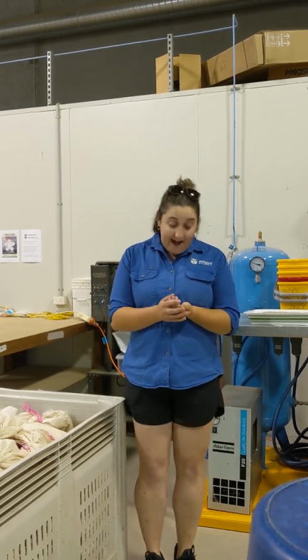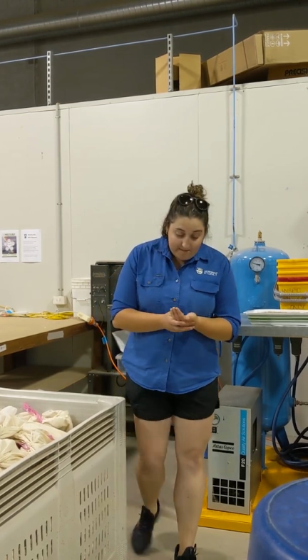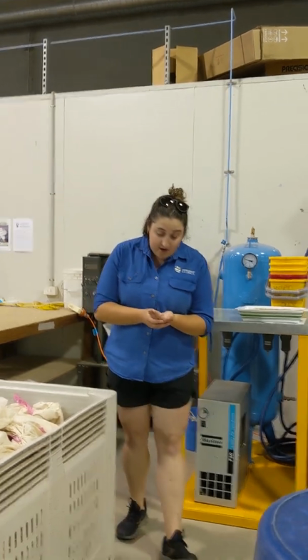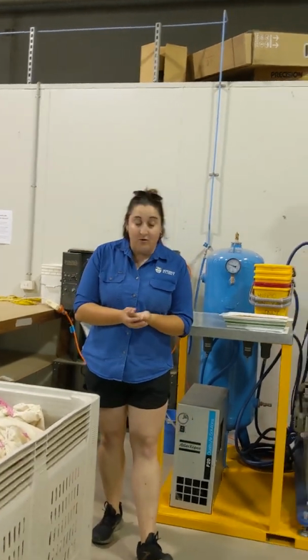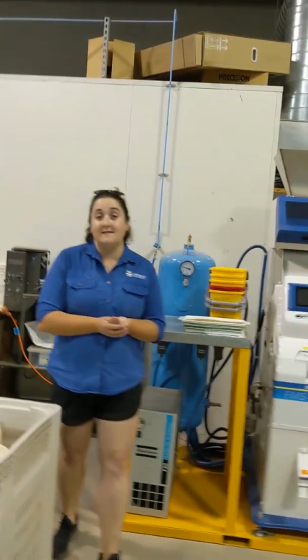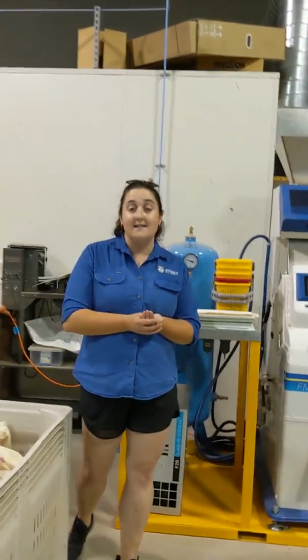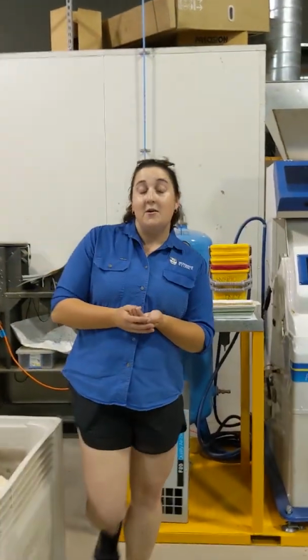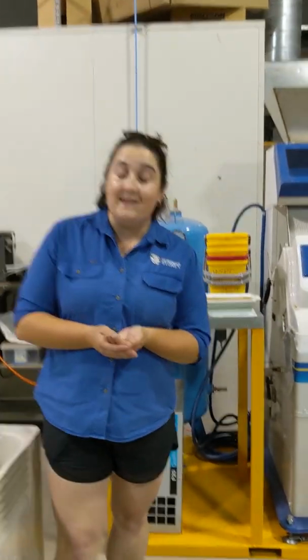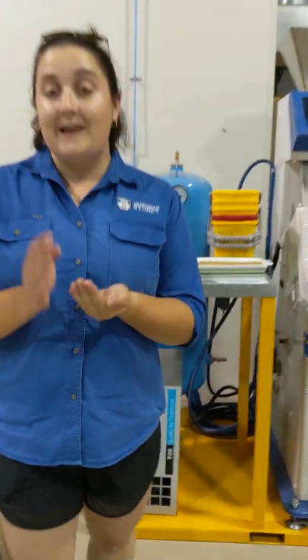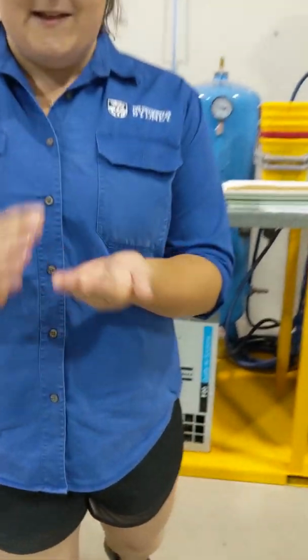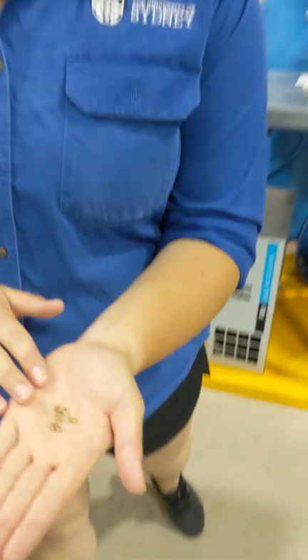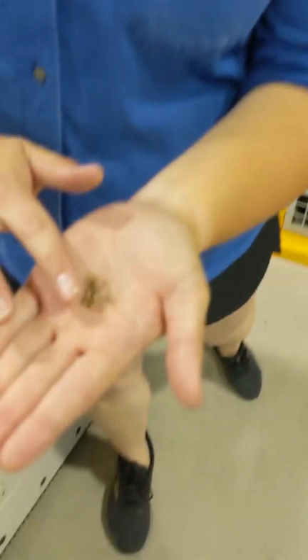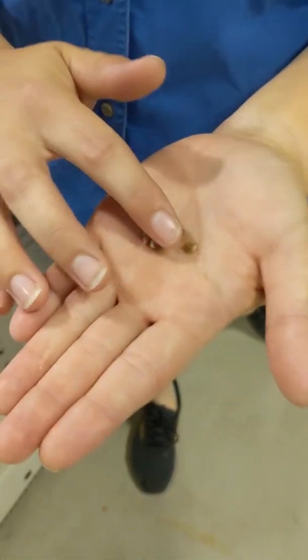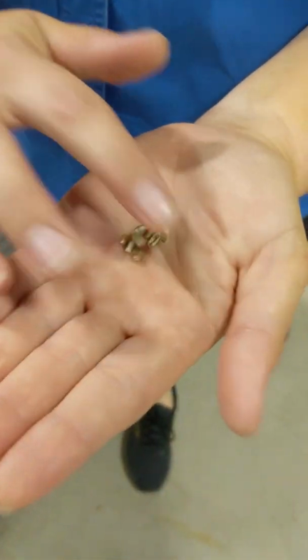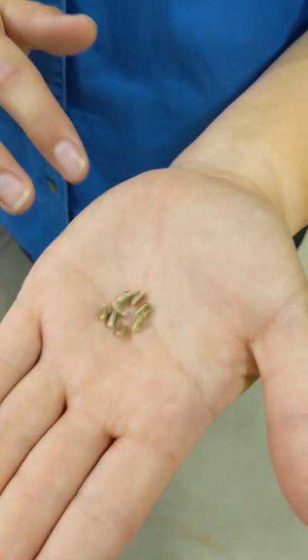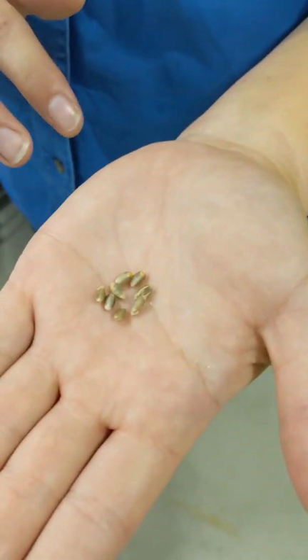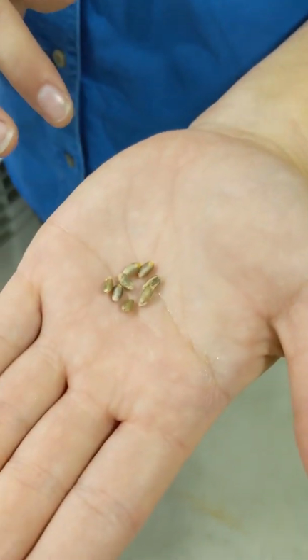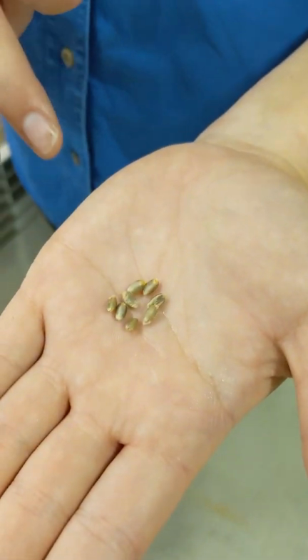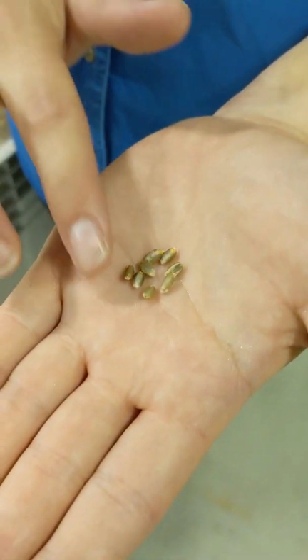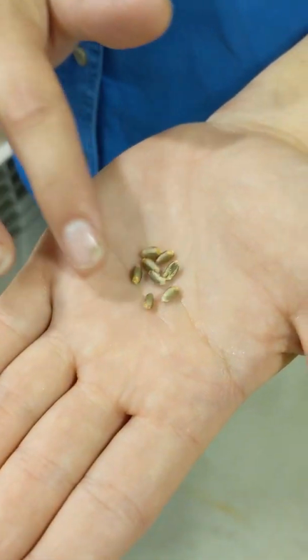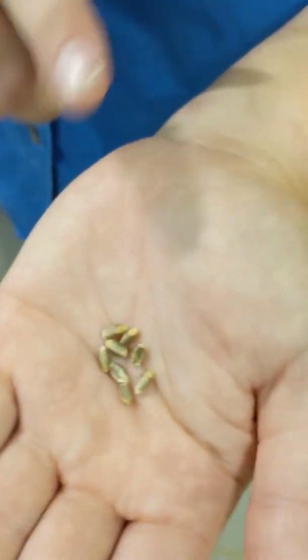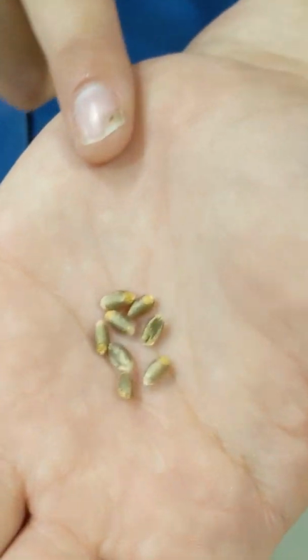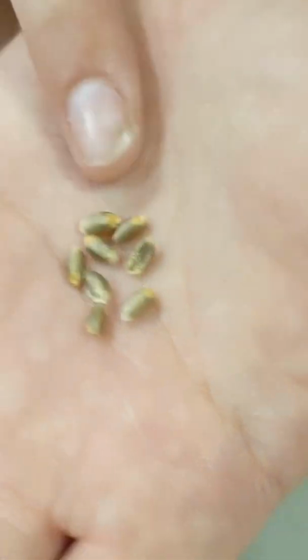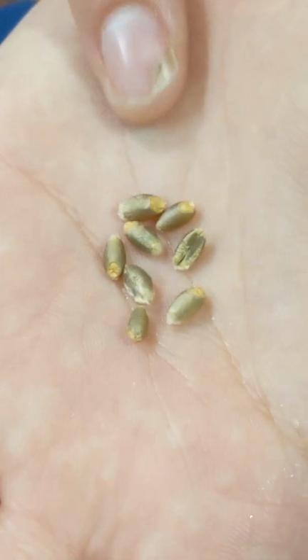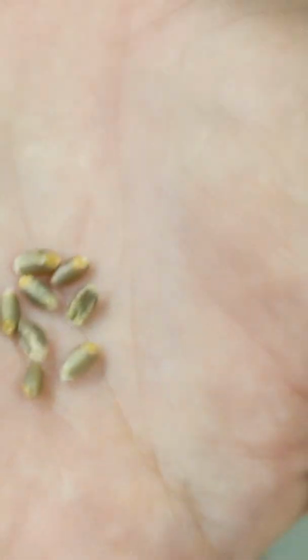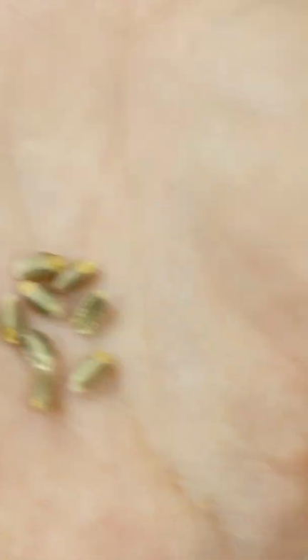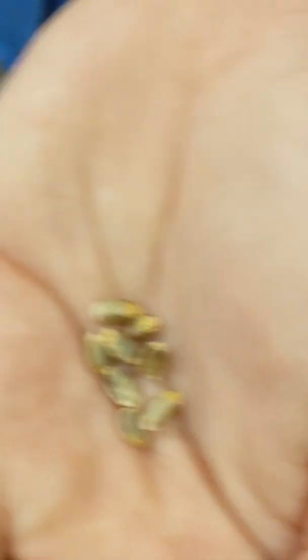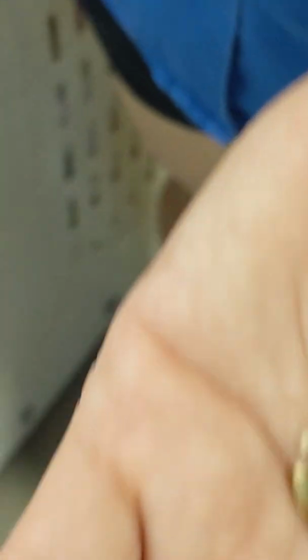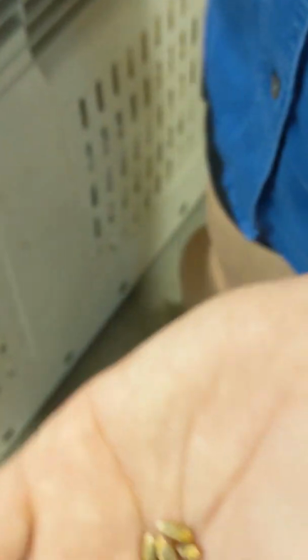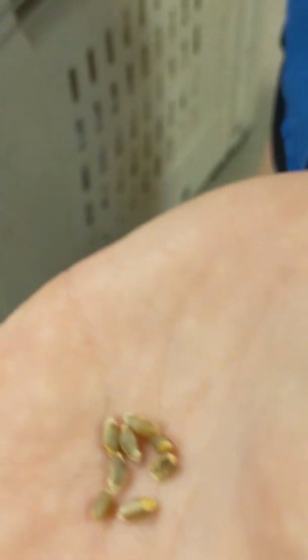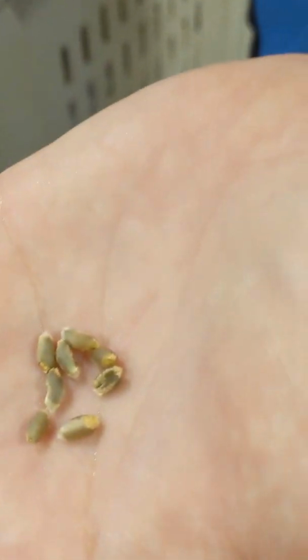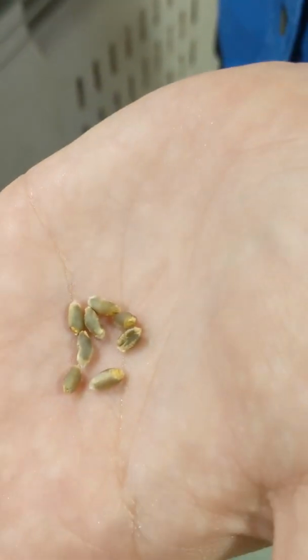So it all starts with these guys here. You'll notice that they are blue, not white — but don't fear, let me explain why.